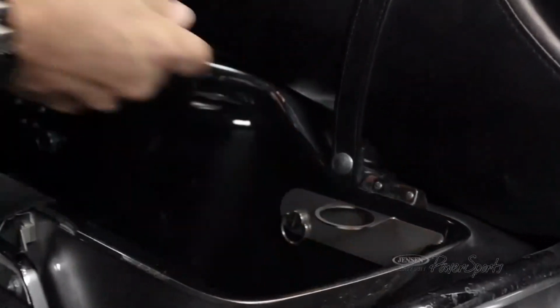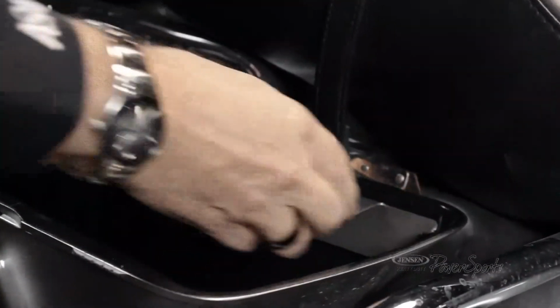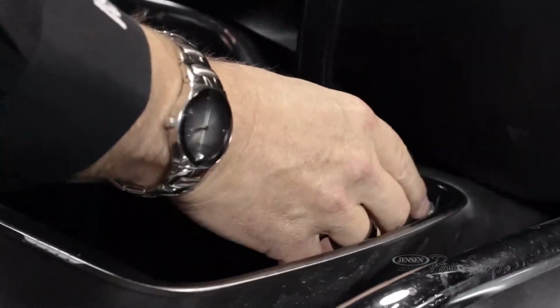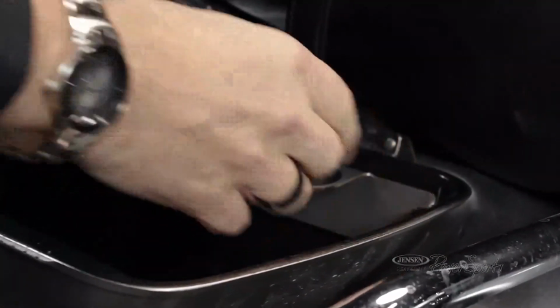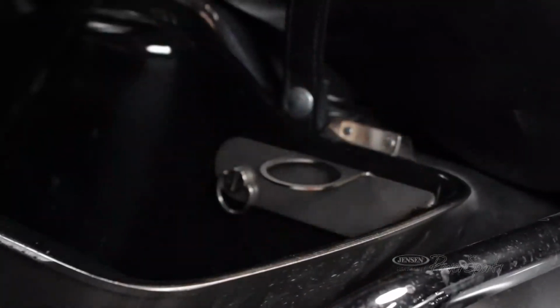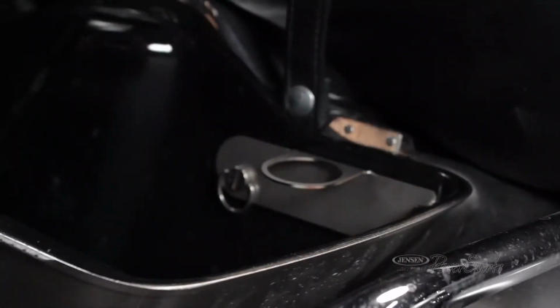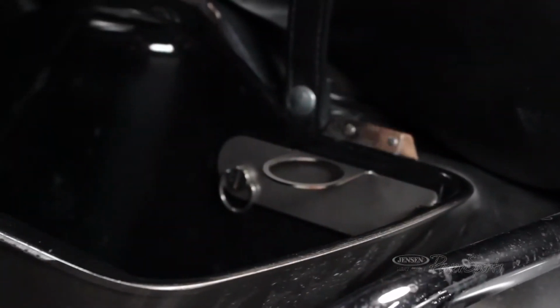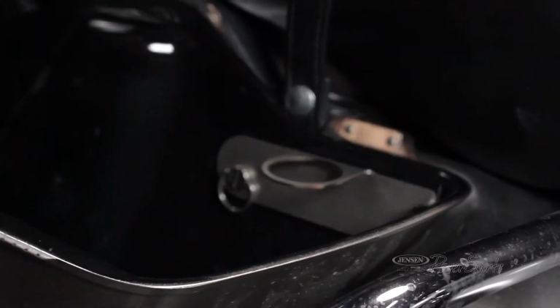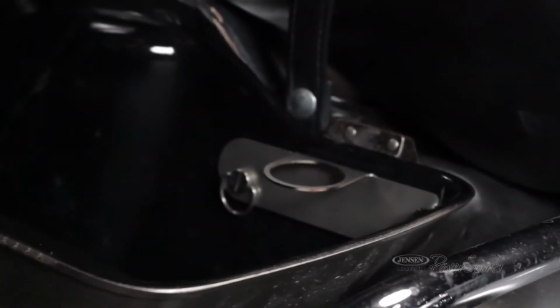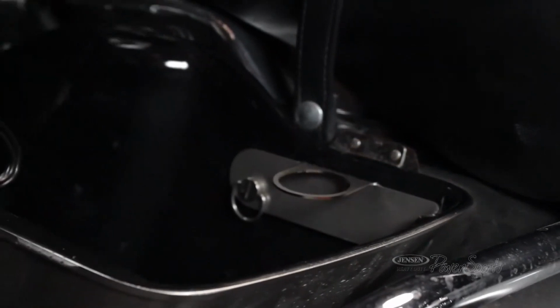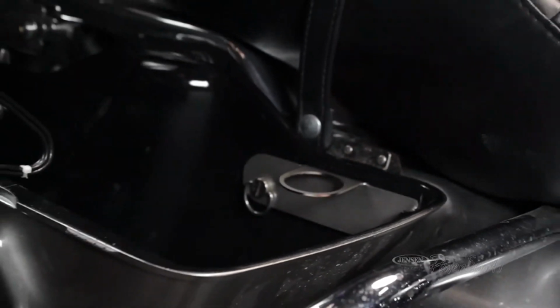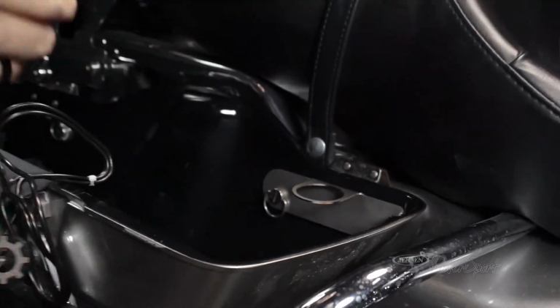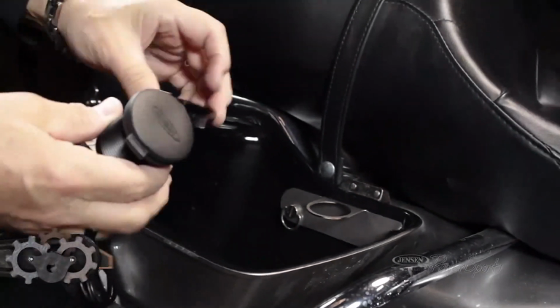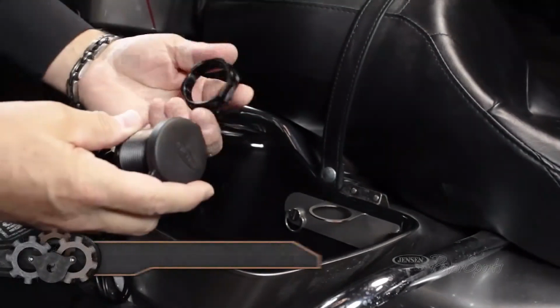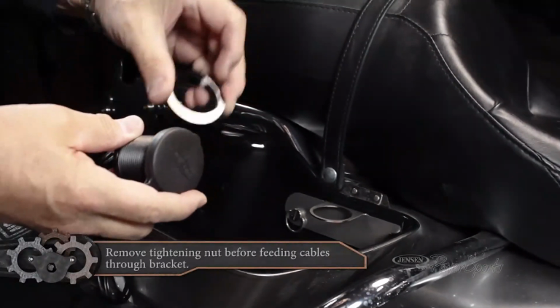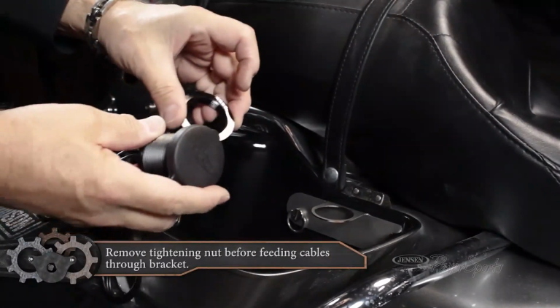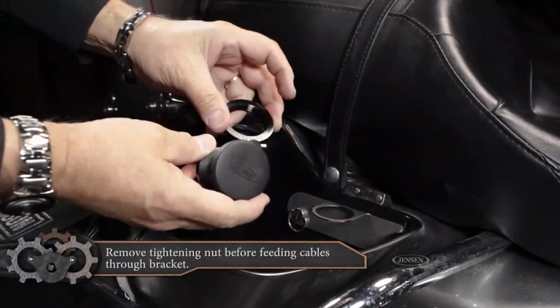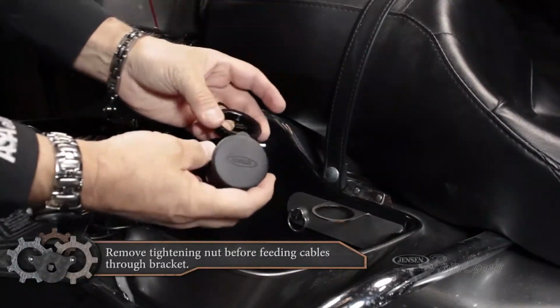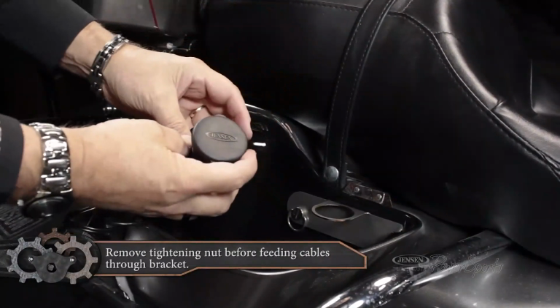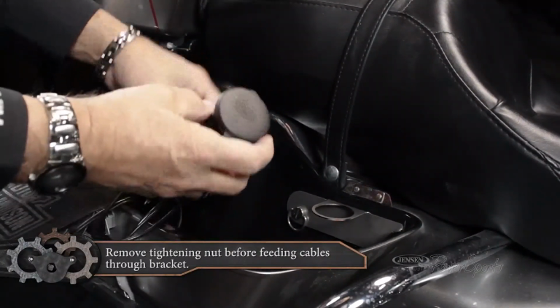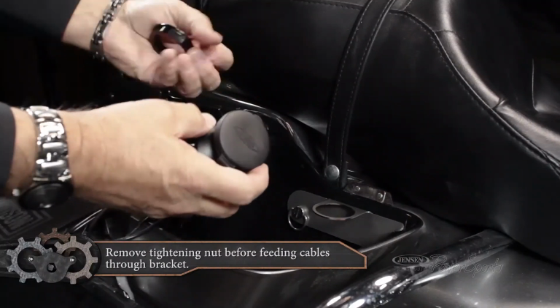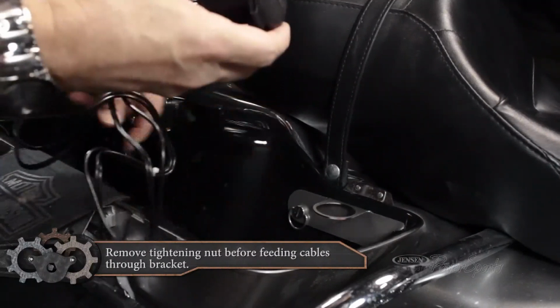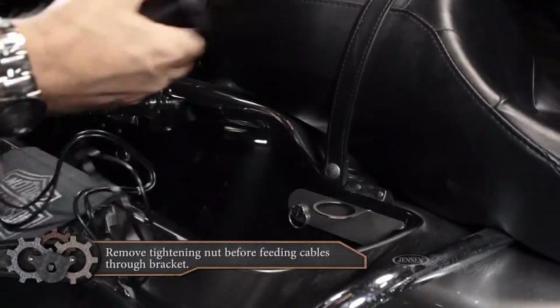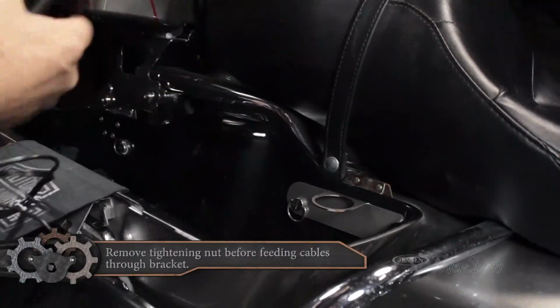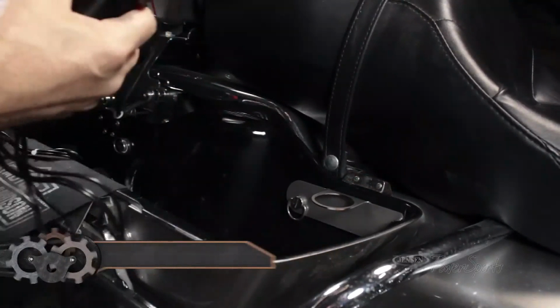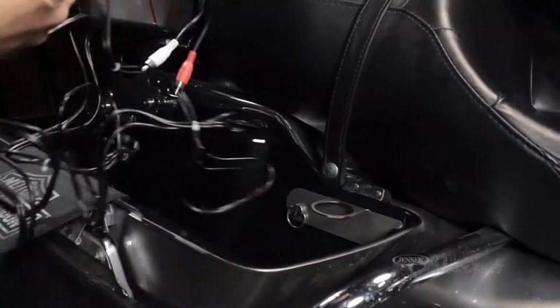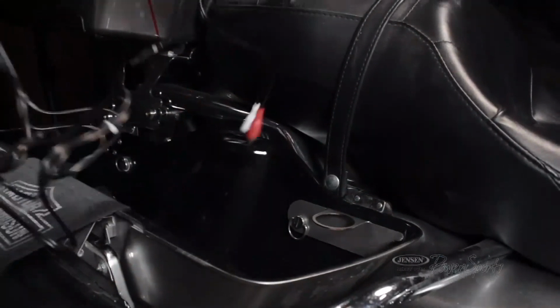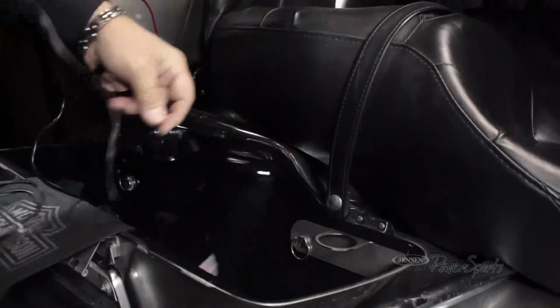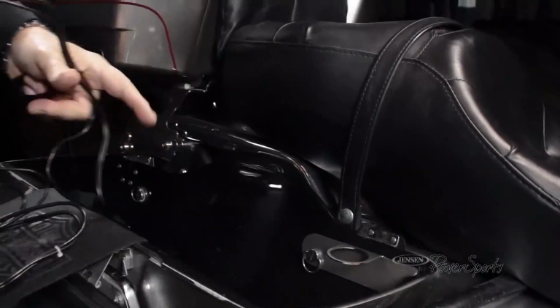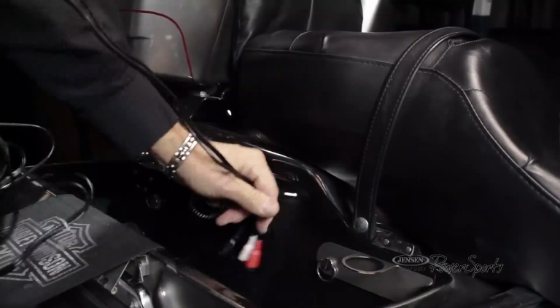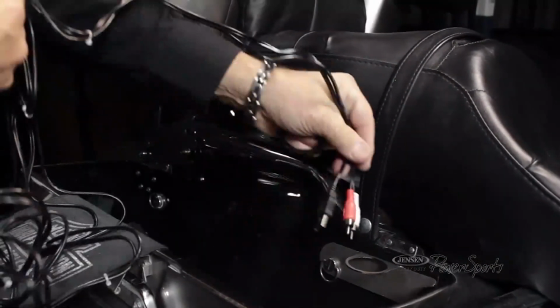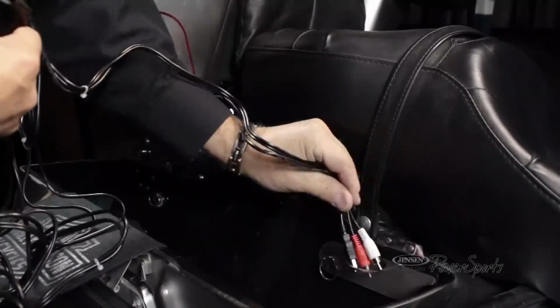There's the bracket — it just rests up against the side here. Then we're going to take the Gen-Aux and run the wire through. First thing you need to do is make sure you take the tightening nut off, because if you don't take the tightening nut off, you can't tighten it. You'll be taking it off after you've put the cable all the way through. So we're going to feed this cable through this slot here.